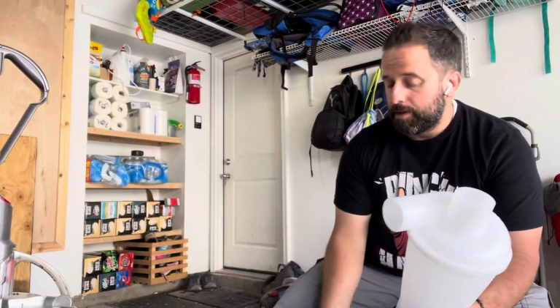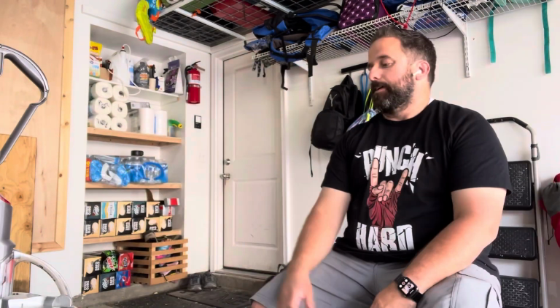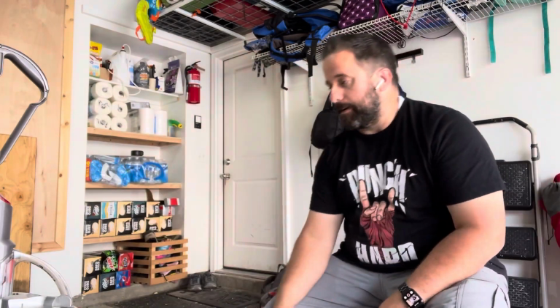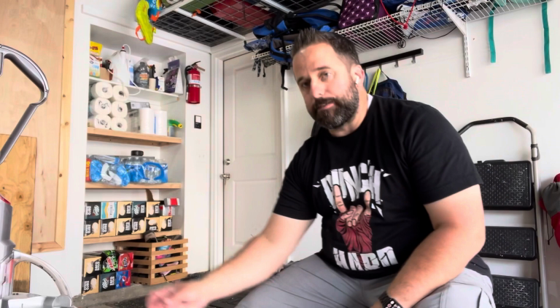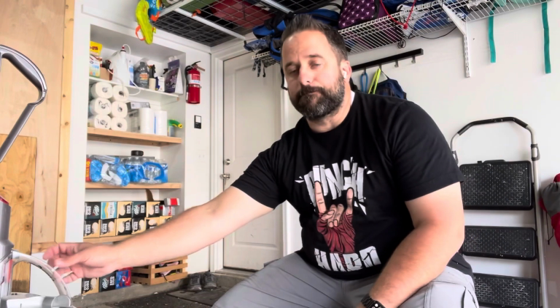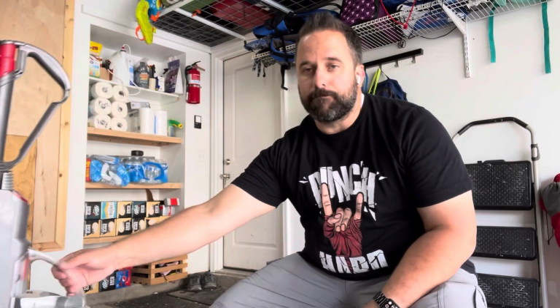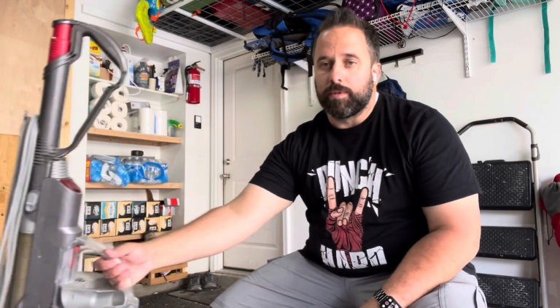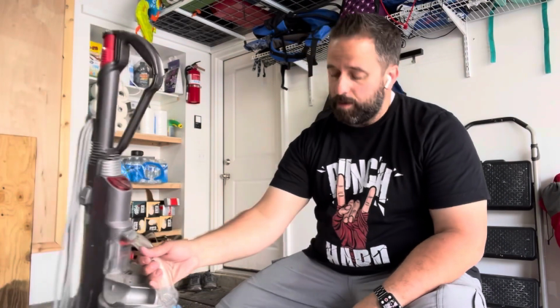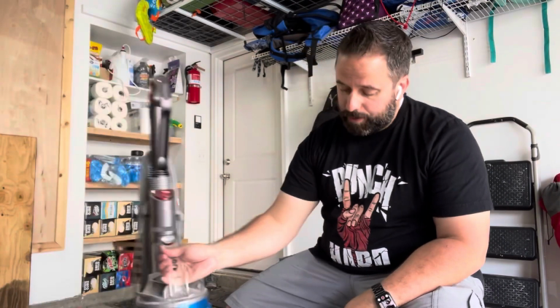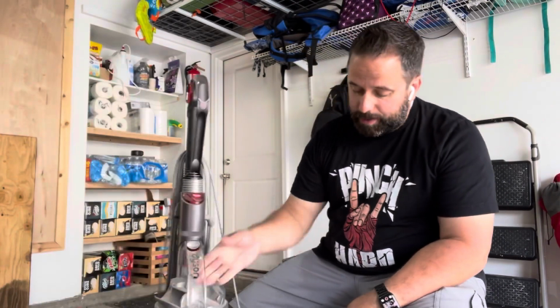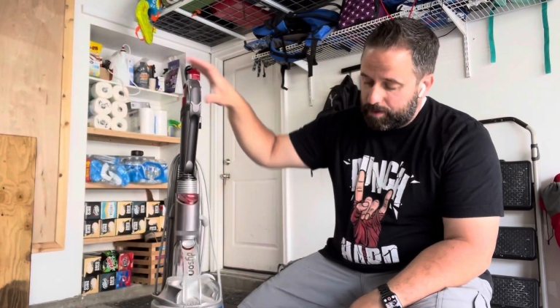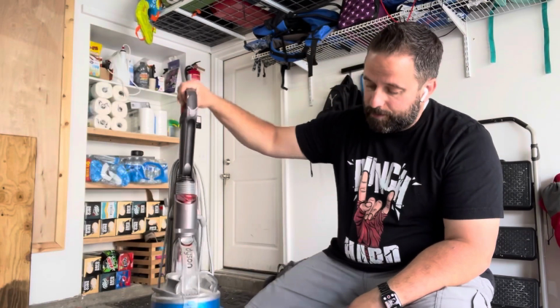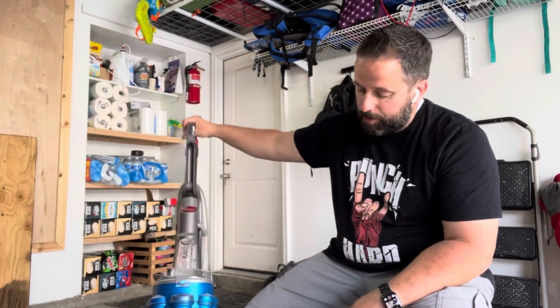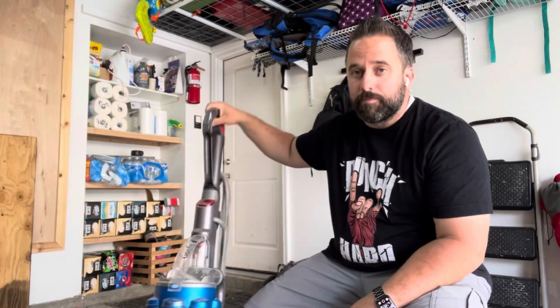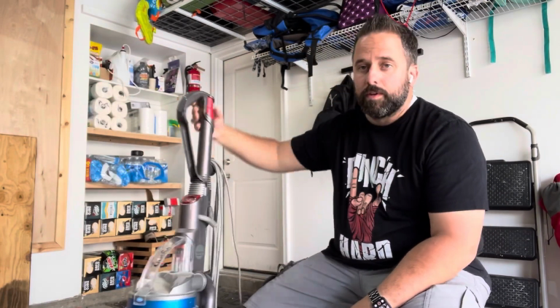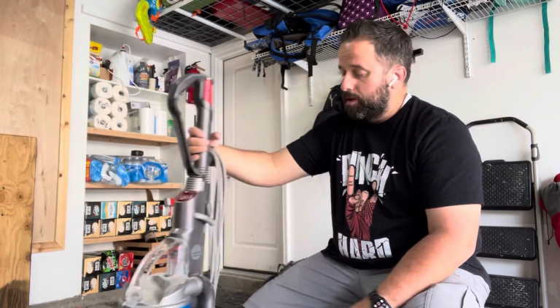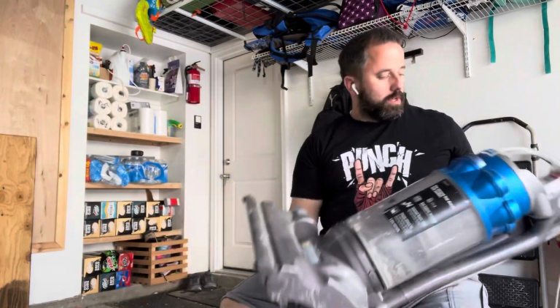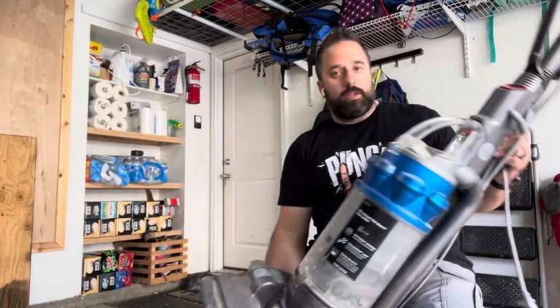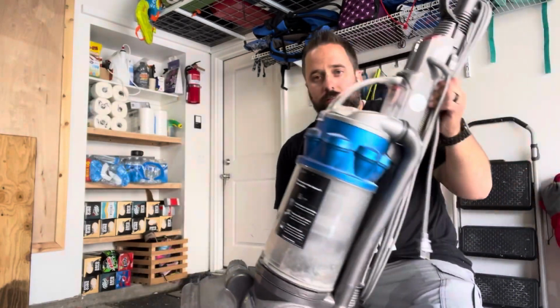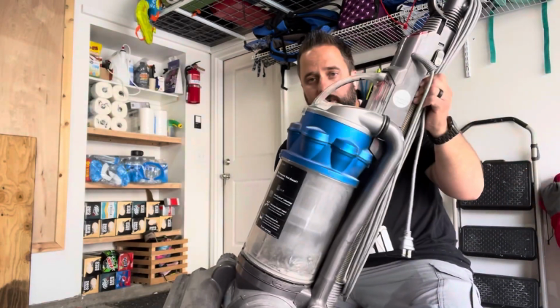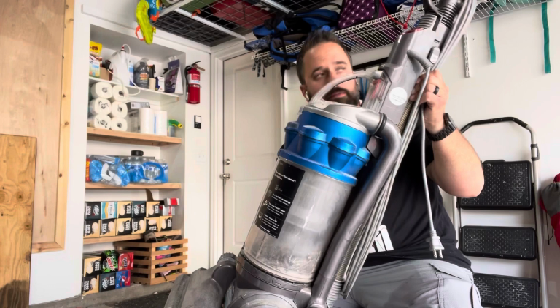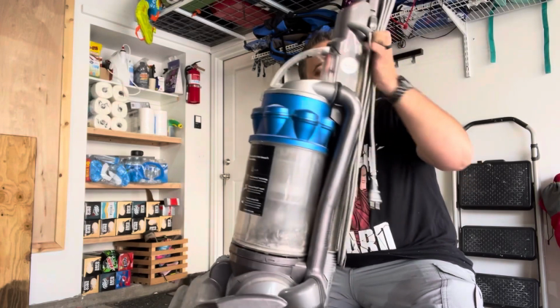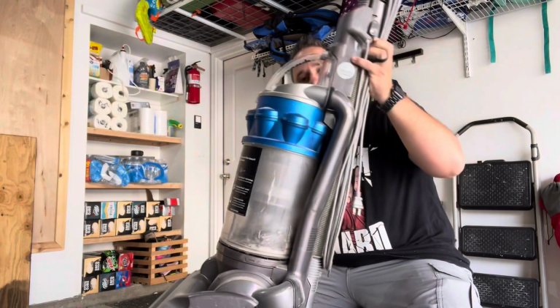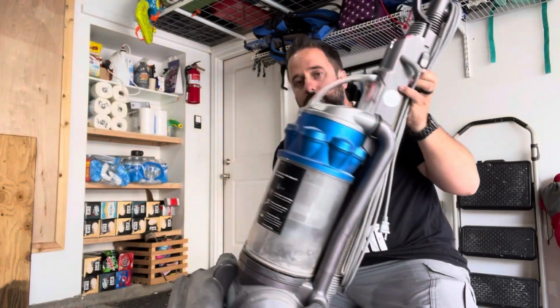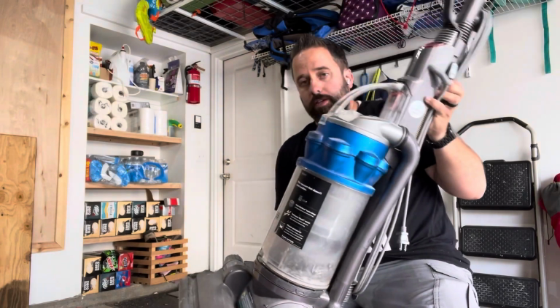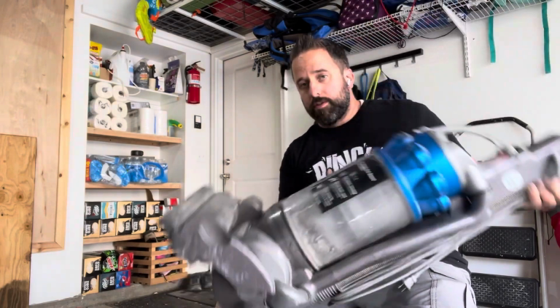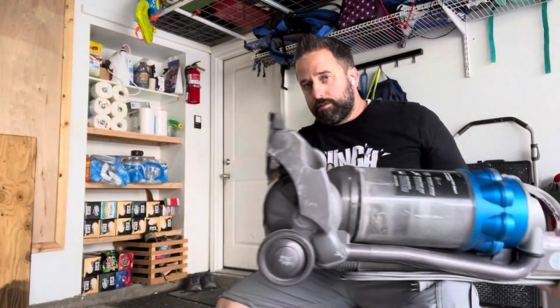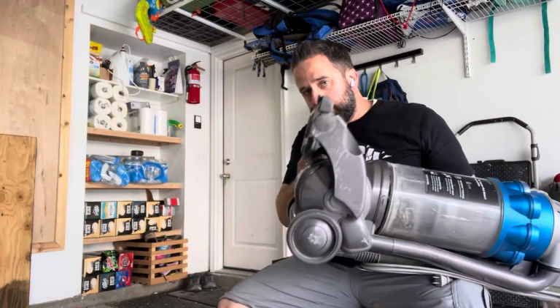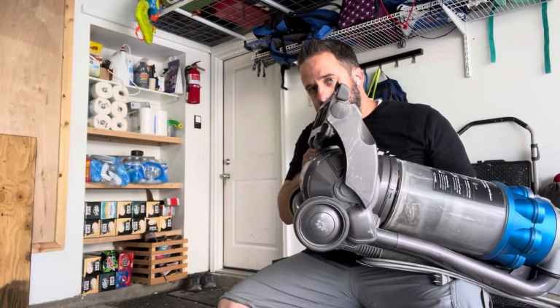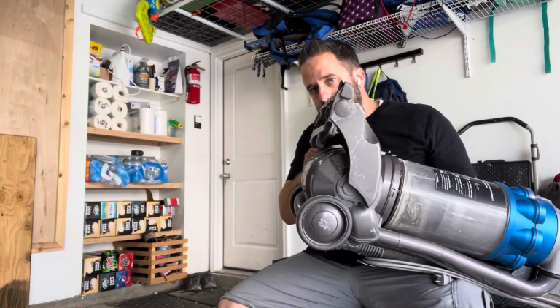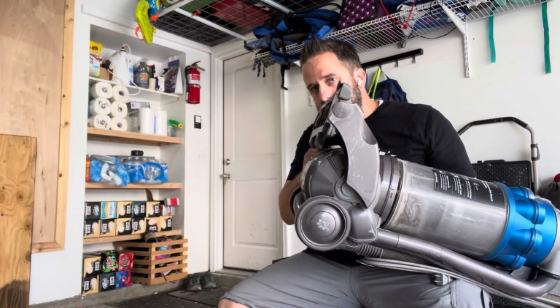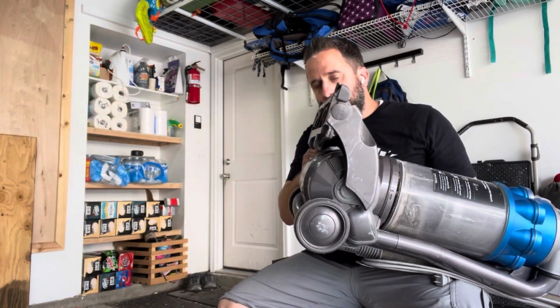I have a Dyson vacuum. The suction part — the hose works great. Down here, it does not work.